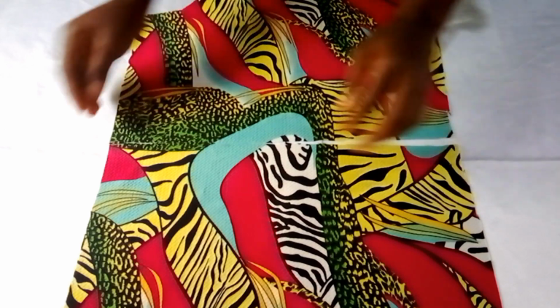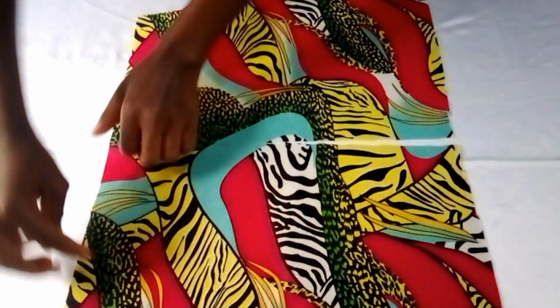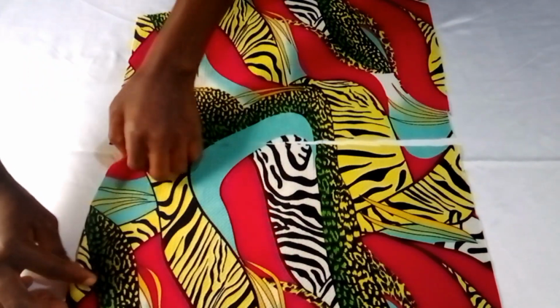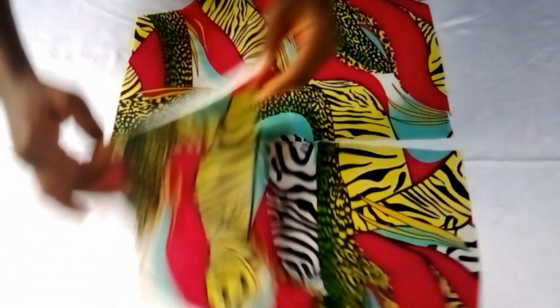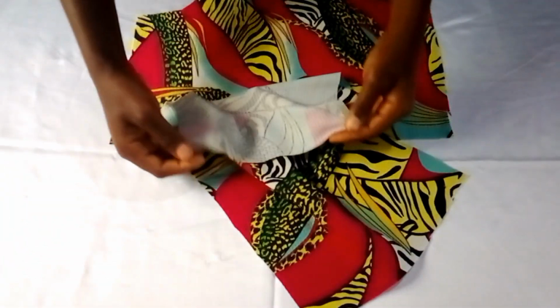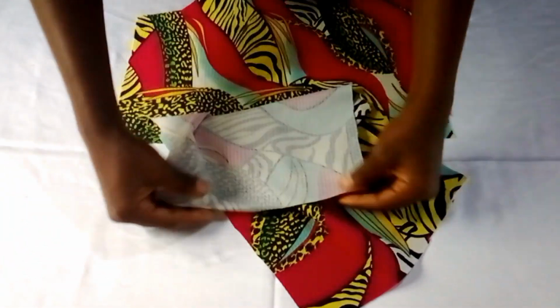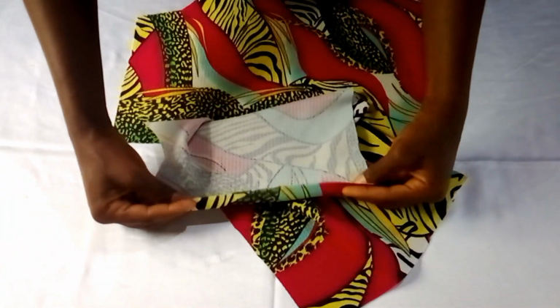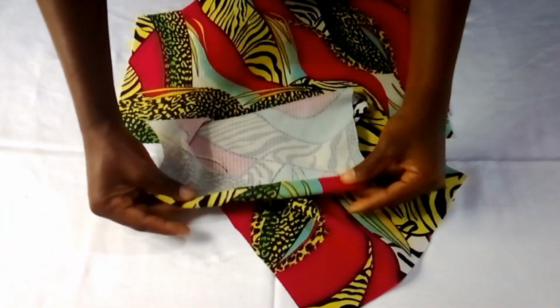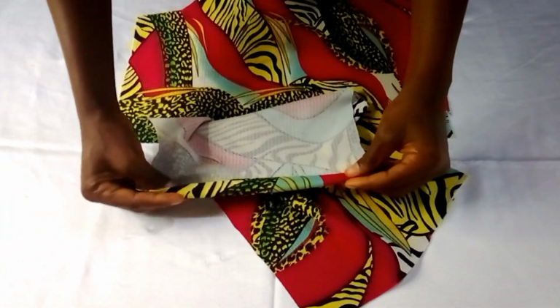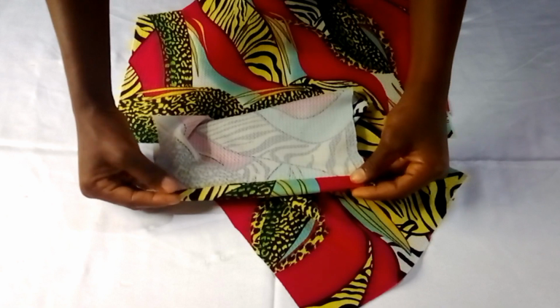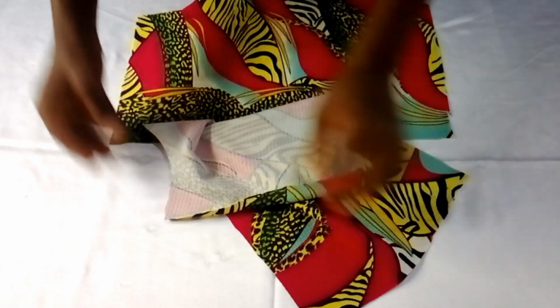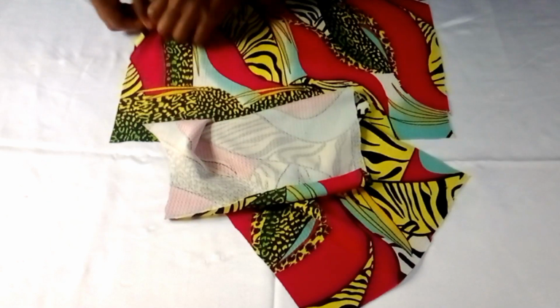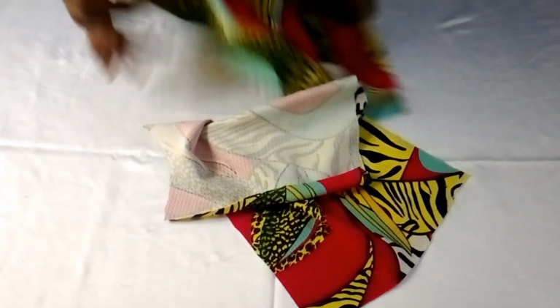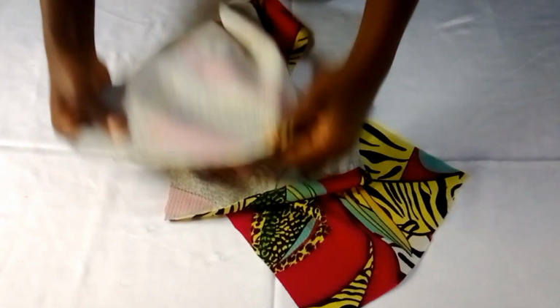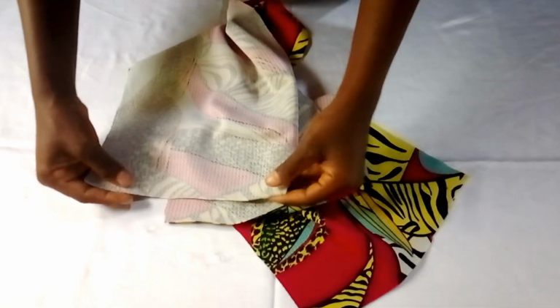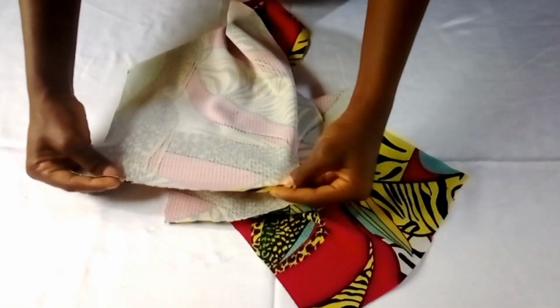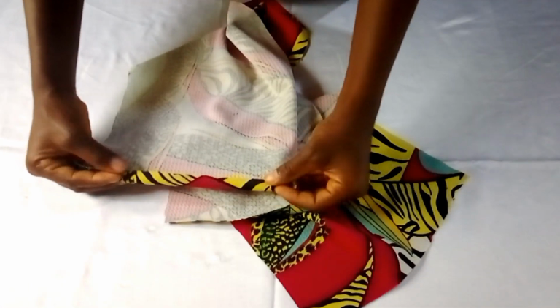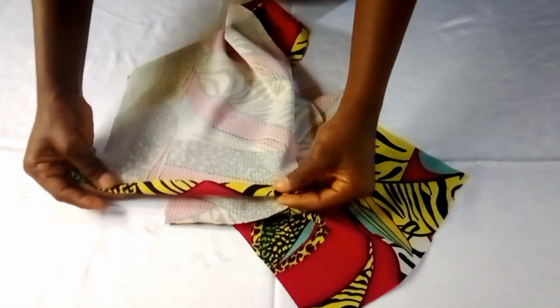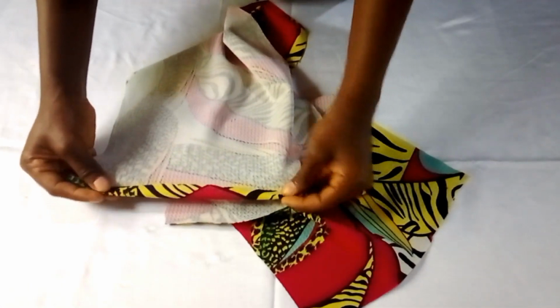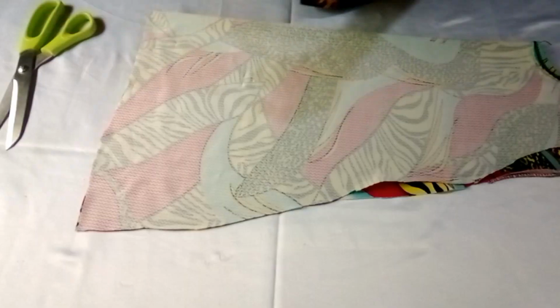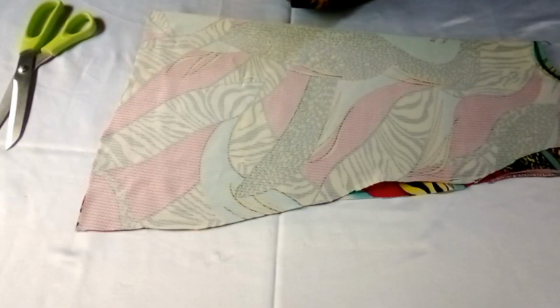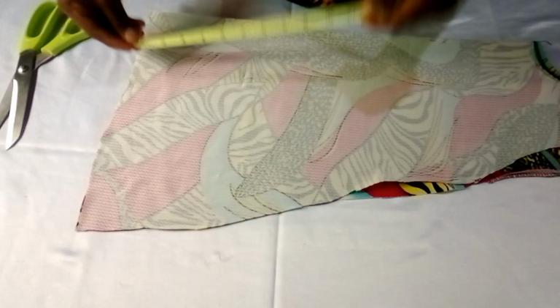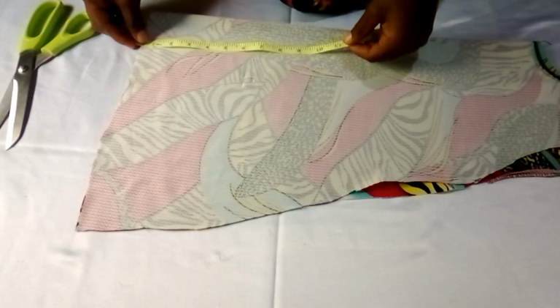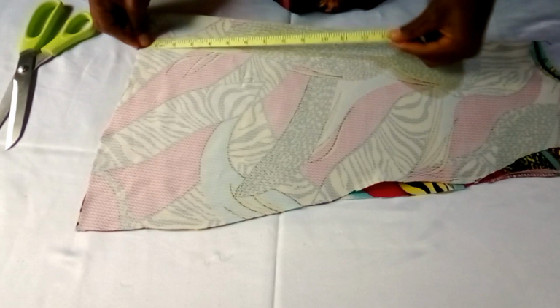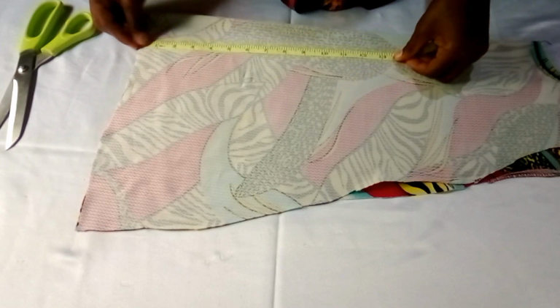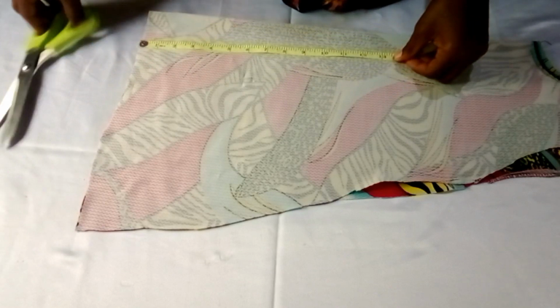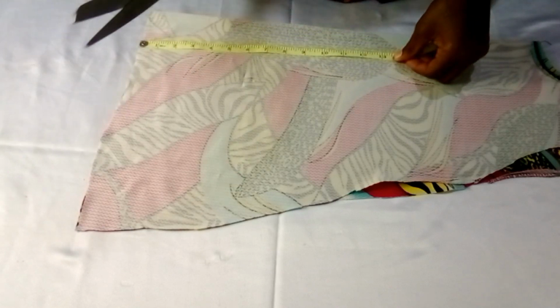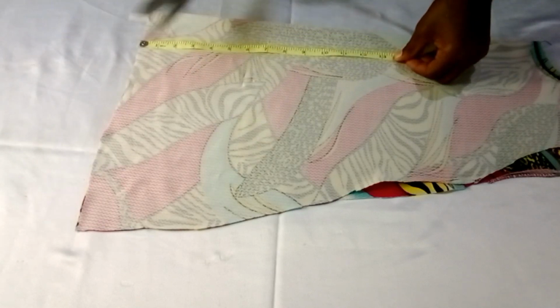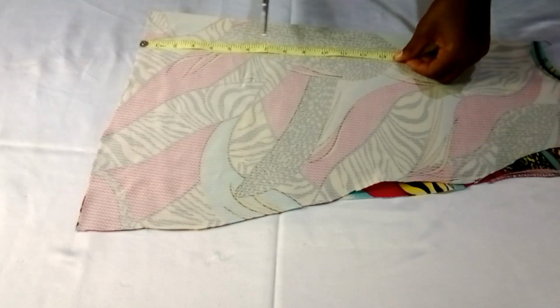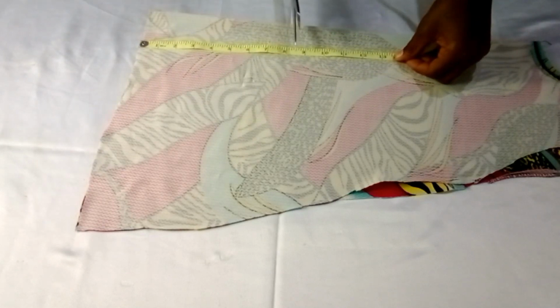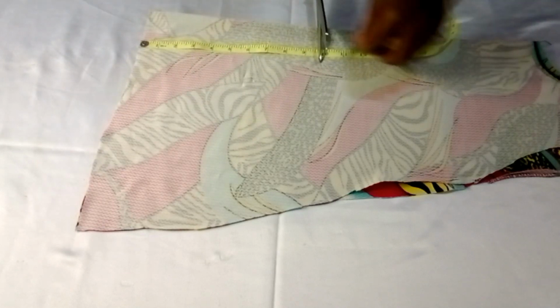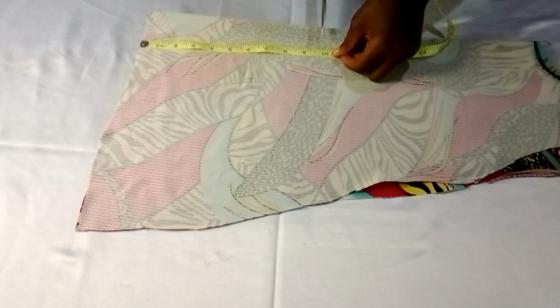I'll weave them around, then fold the upper side once, and fold the other side as well. I'll be using this remaining piece to get my sleeve.